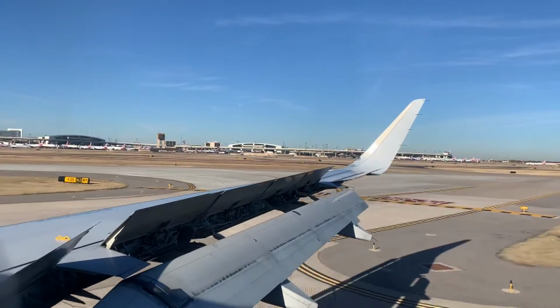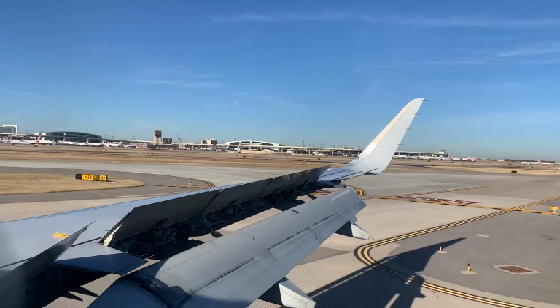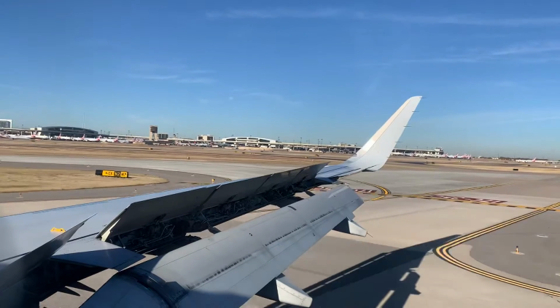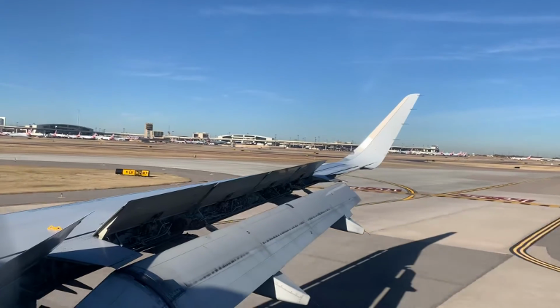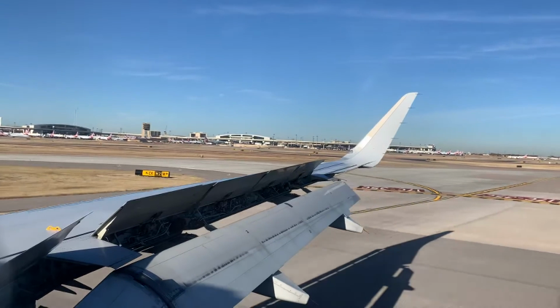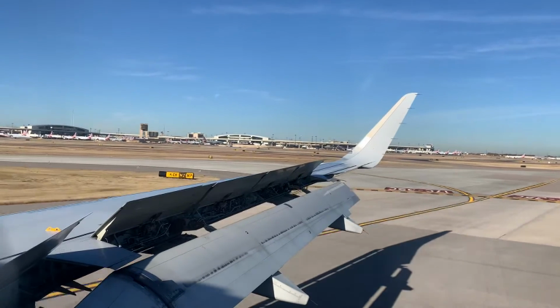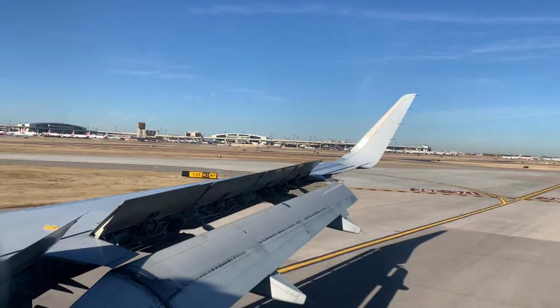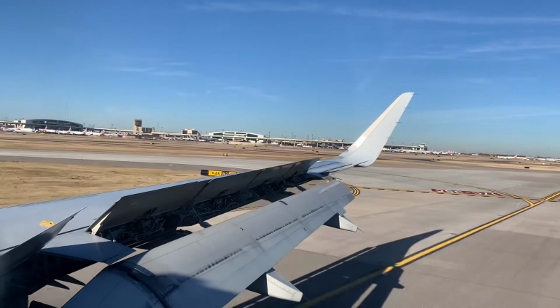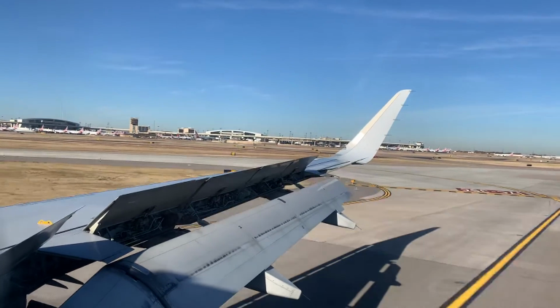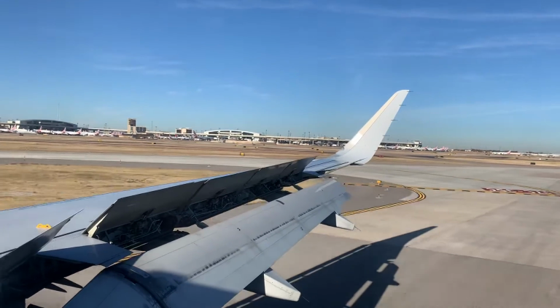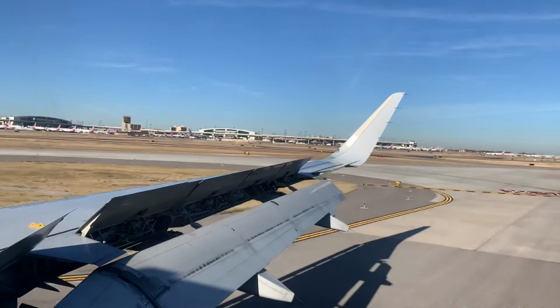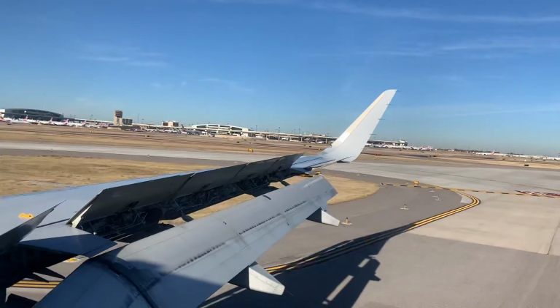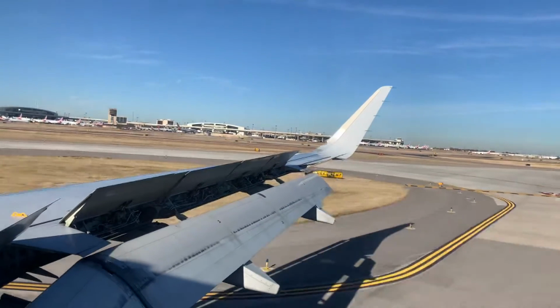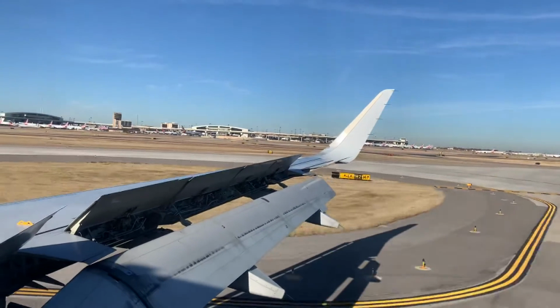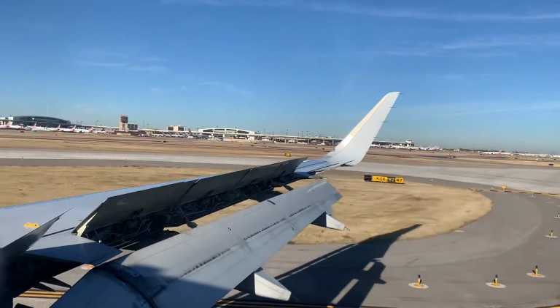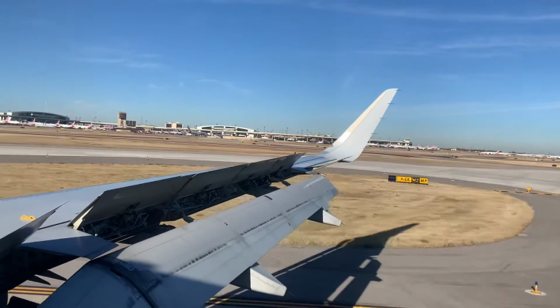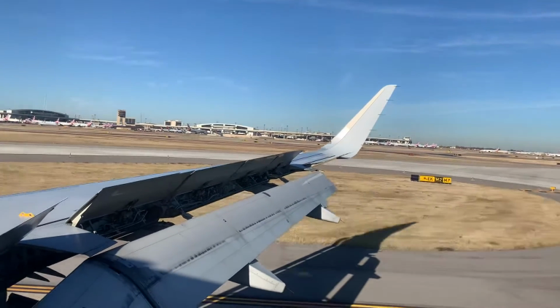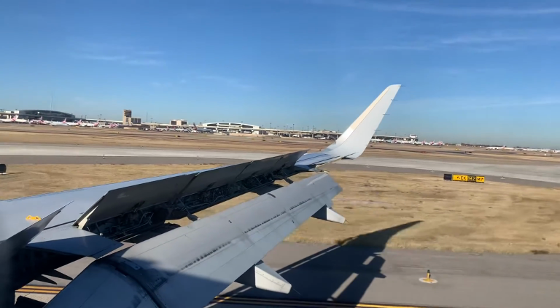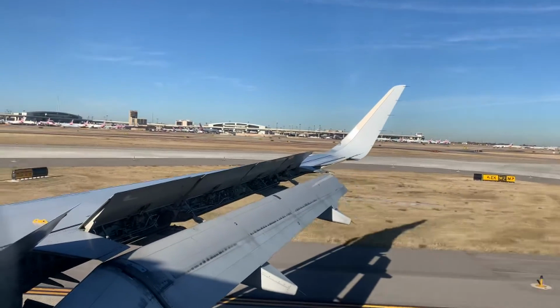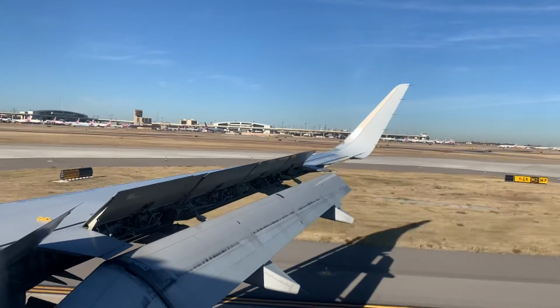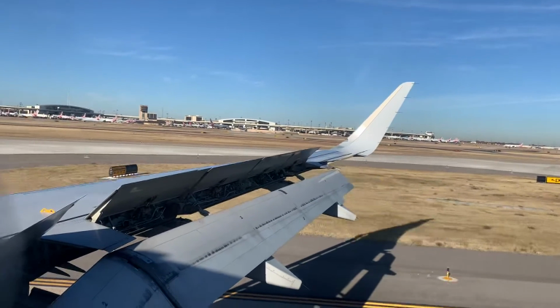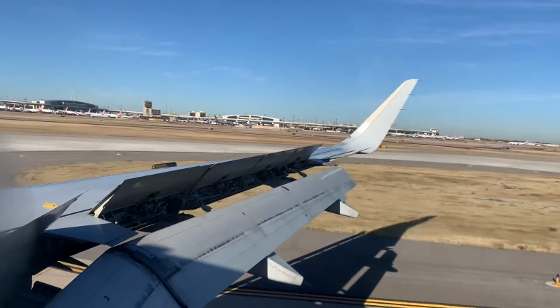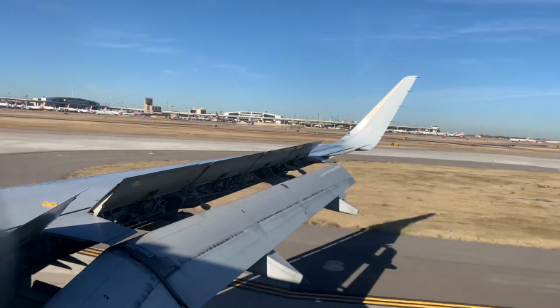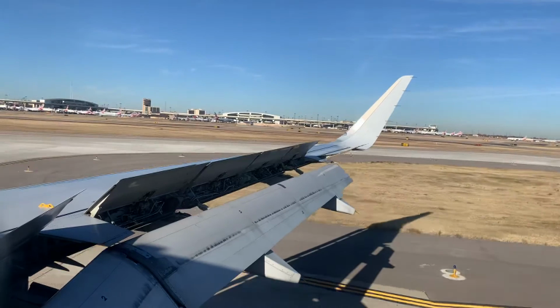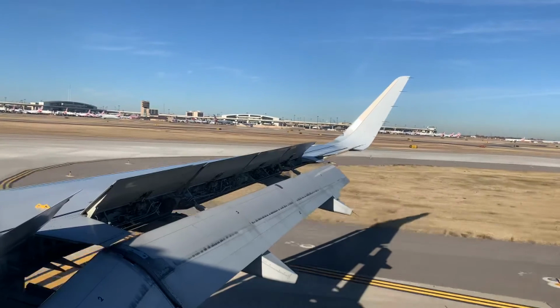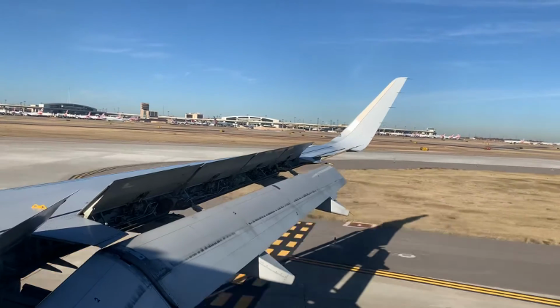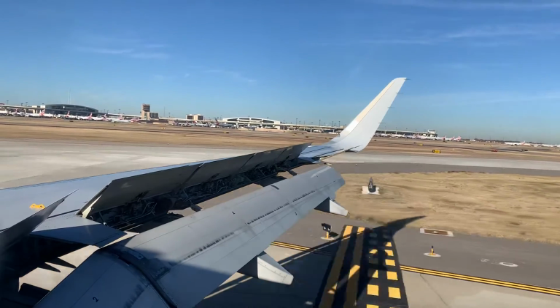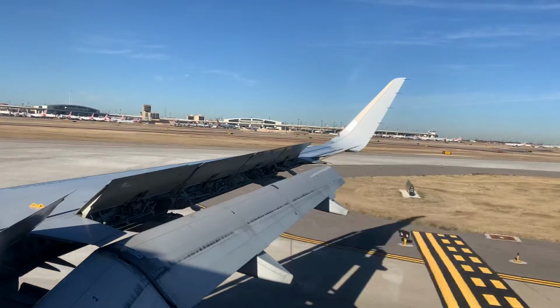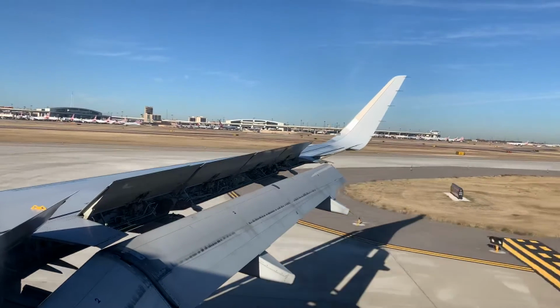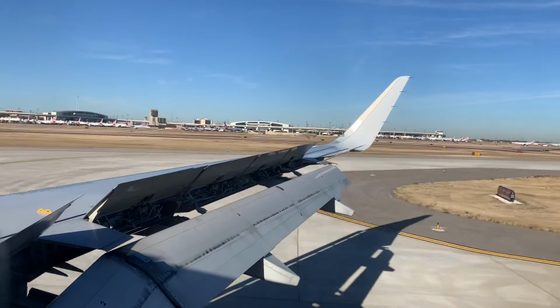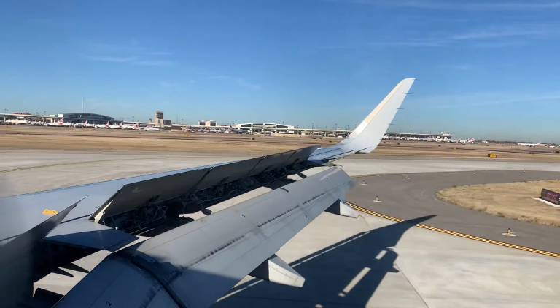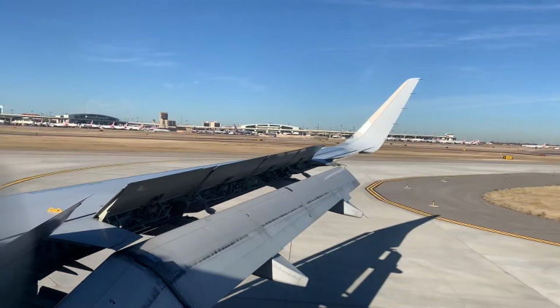When you open the overhead compartment, be careful, as items may have moved in flight. And thank you for choosing American Airlines.